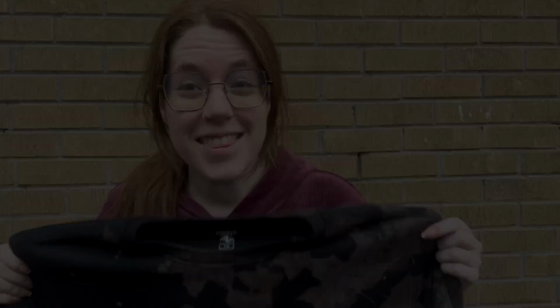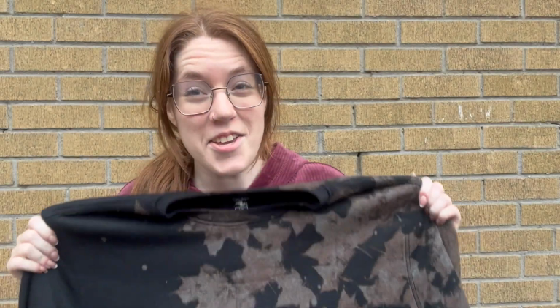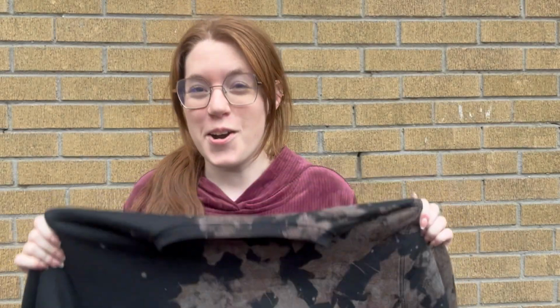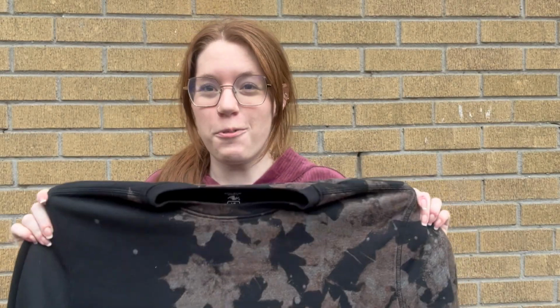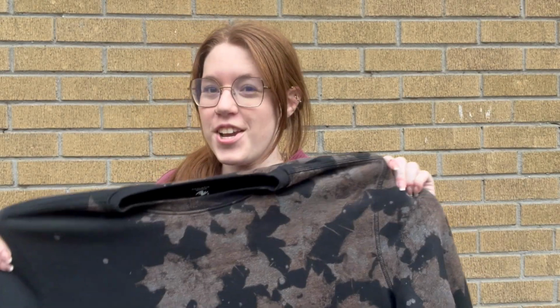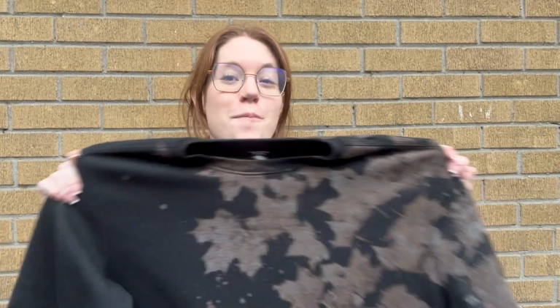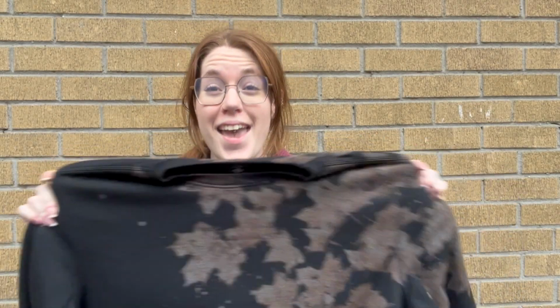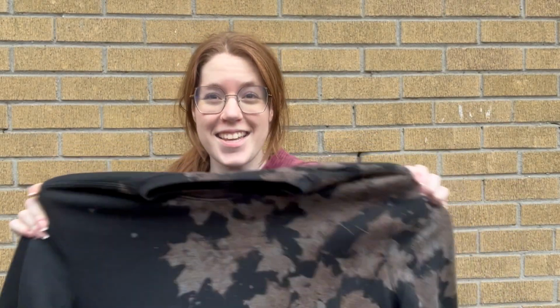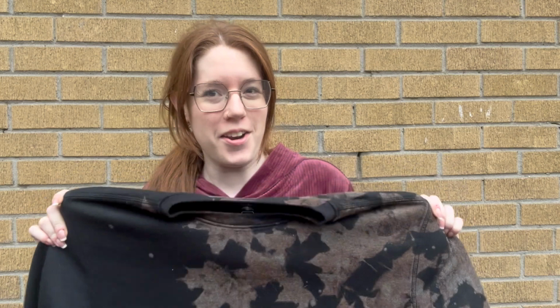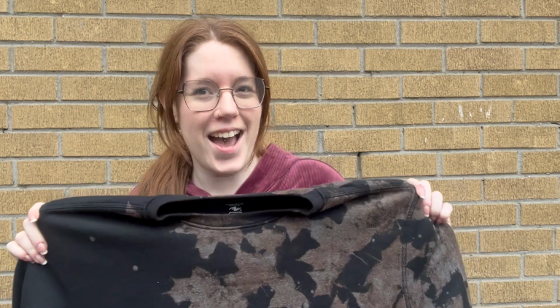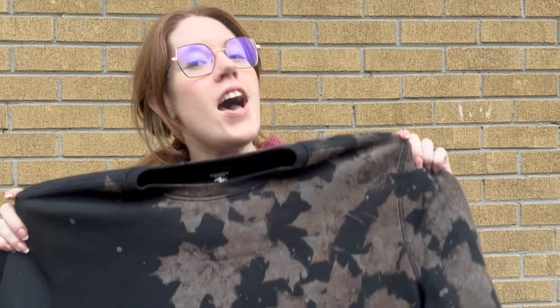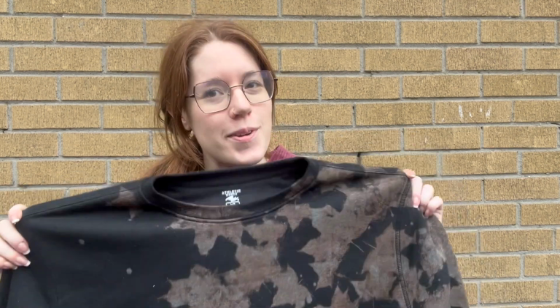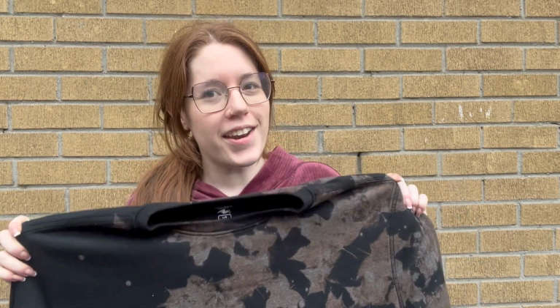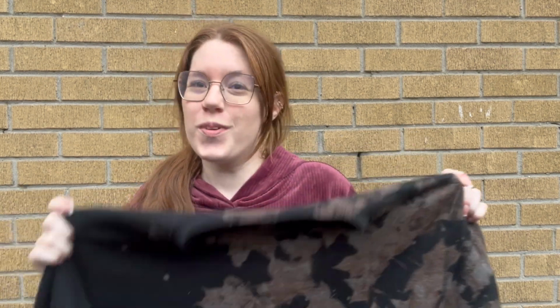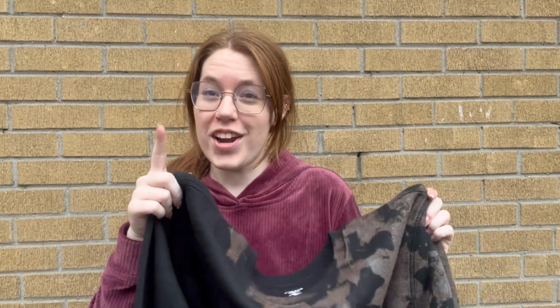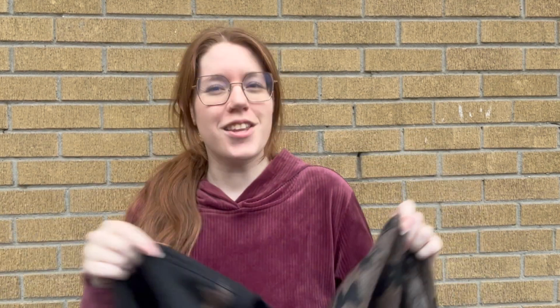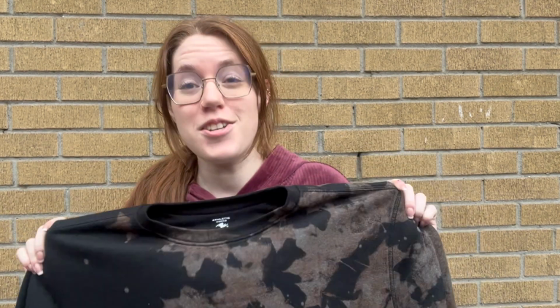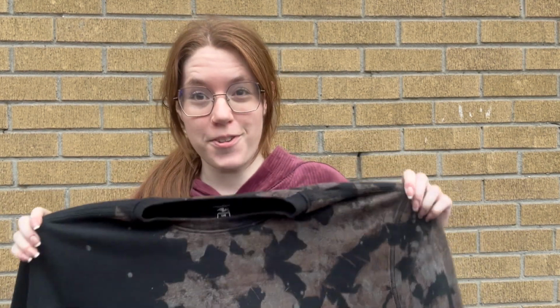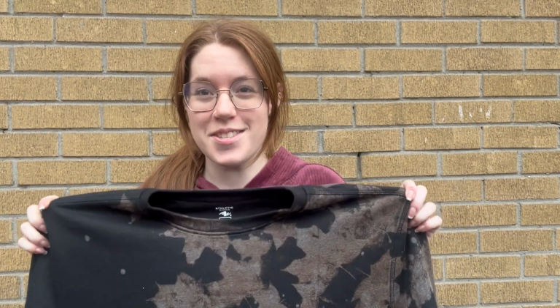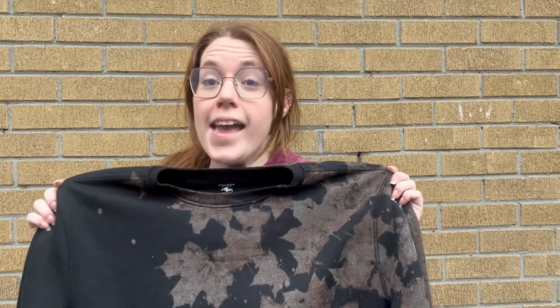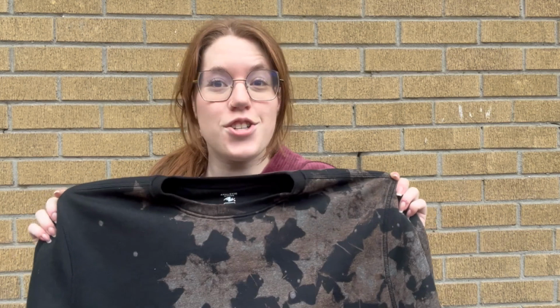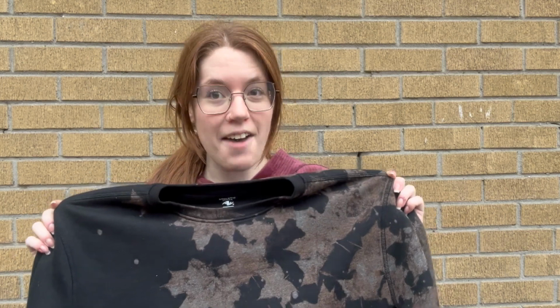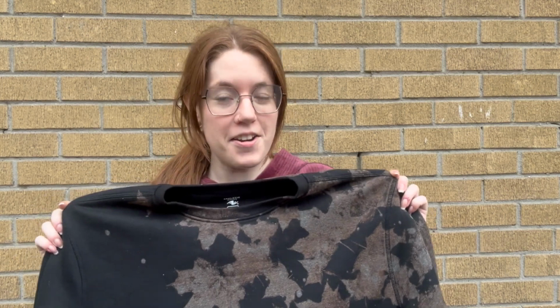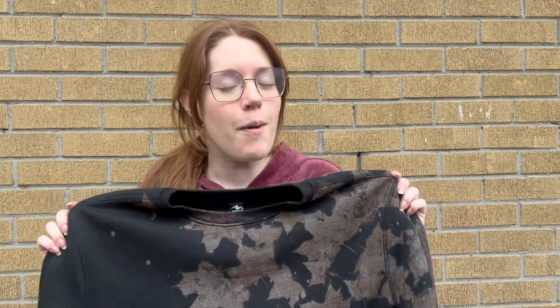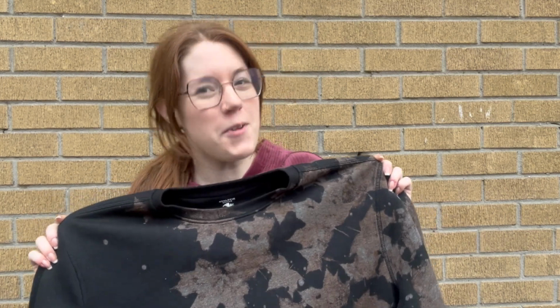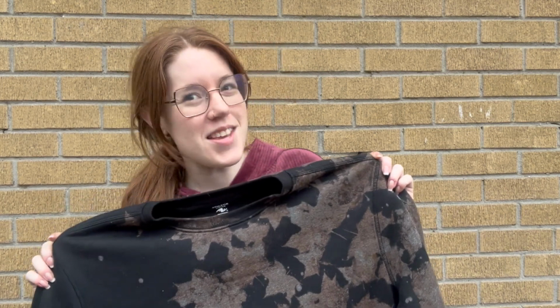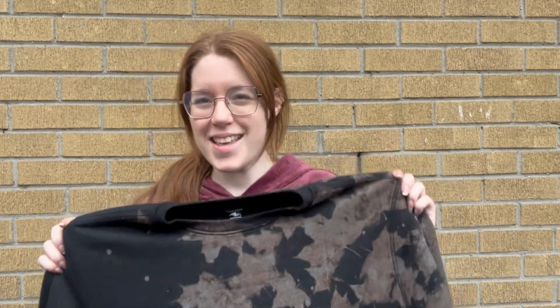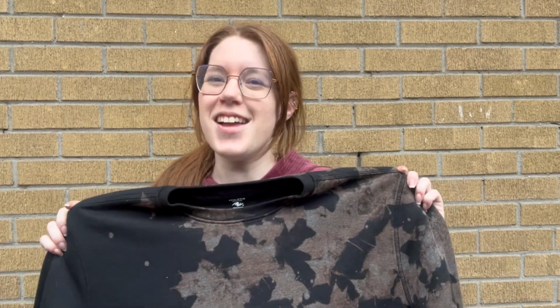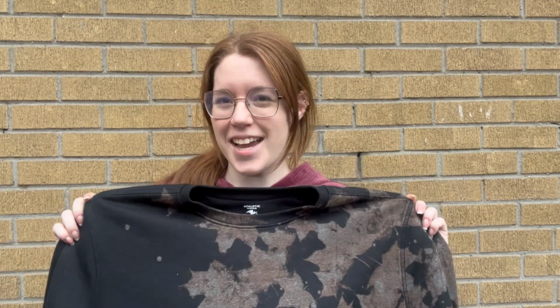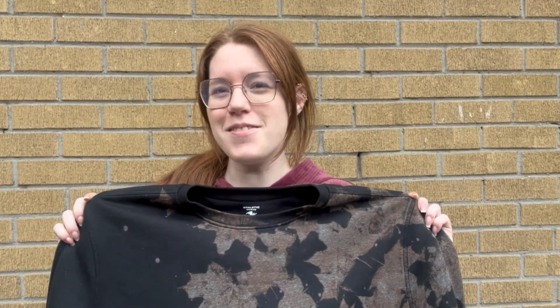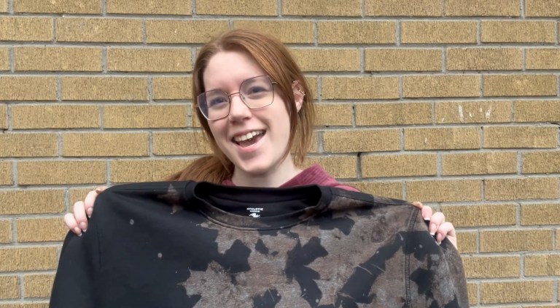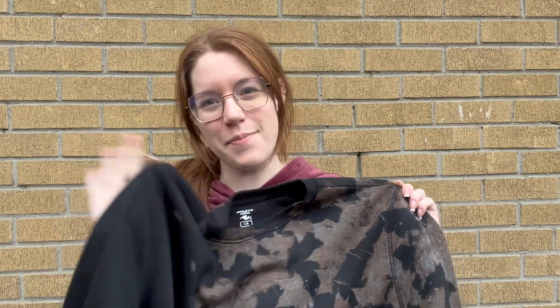Thank you so much for watching our amazing sweater design. I hope you try it out at home. Get creative with a bunch of different stencils and just have fun. Remember to wear gloves and be safe. Until next time, take care. Bye!